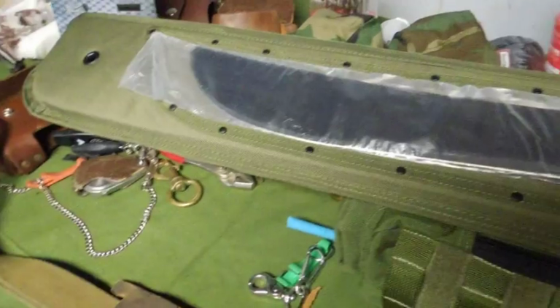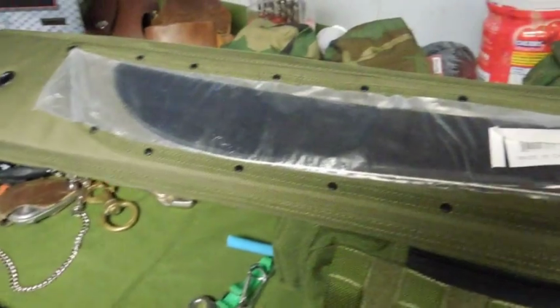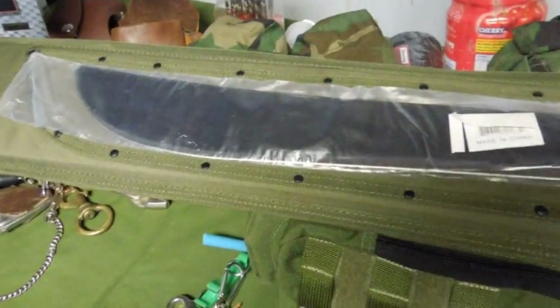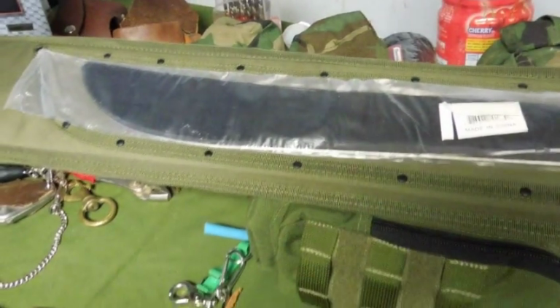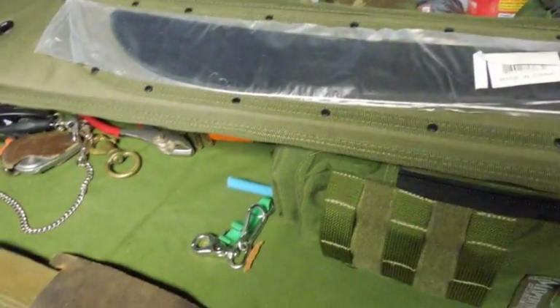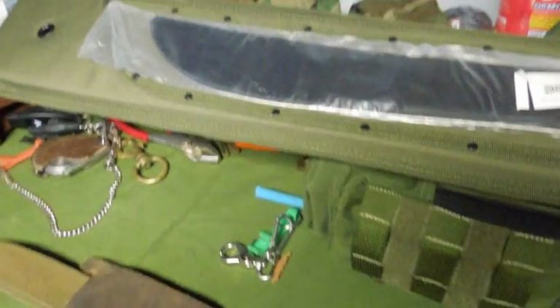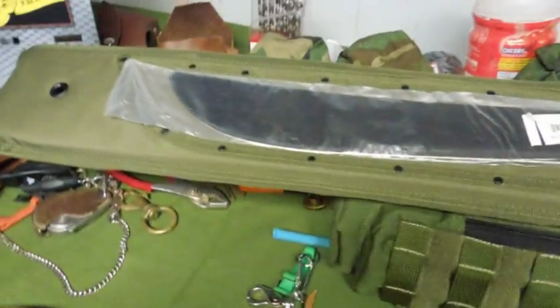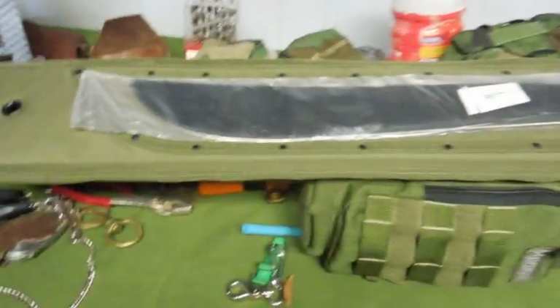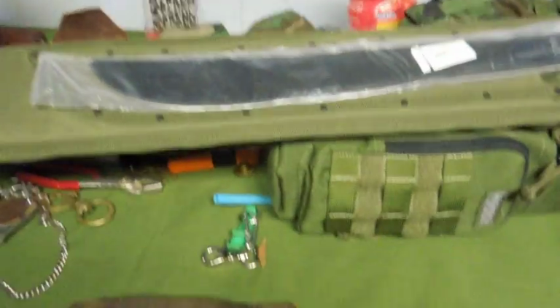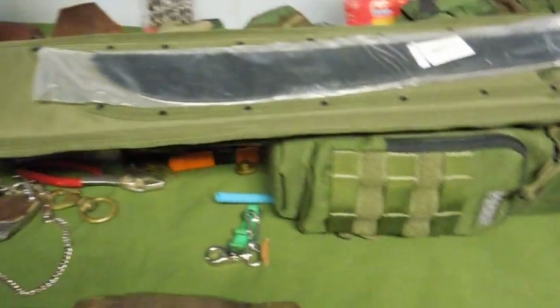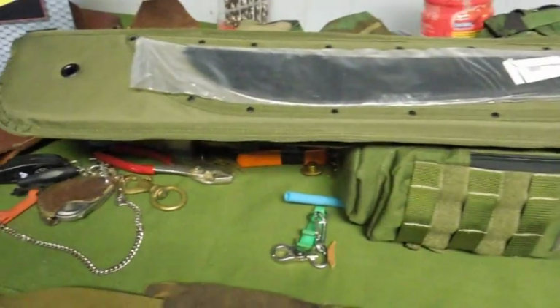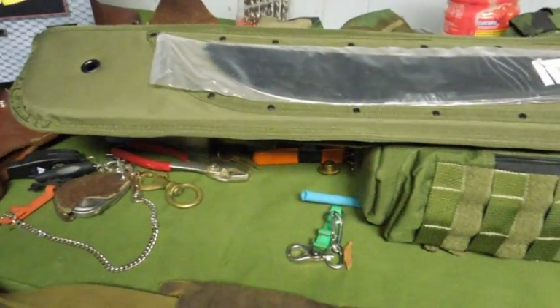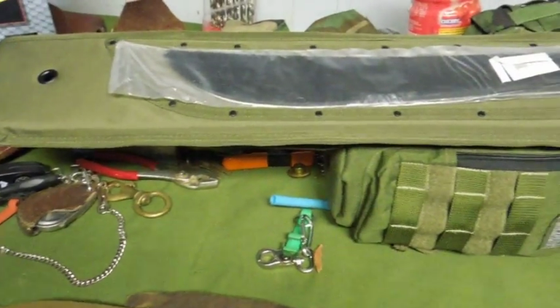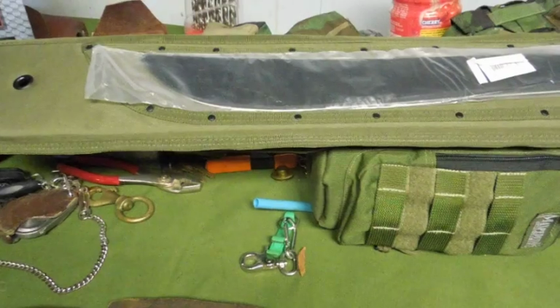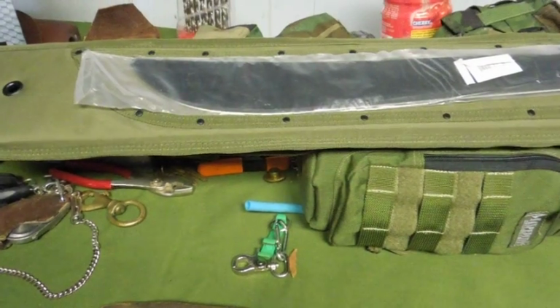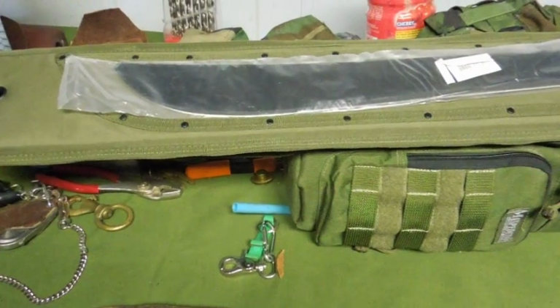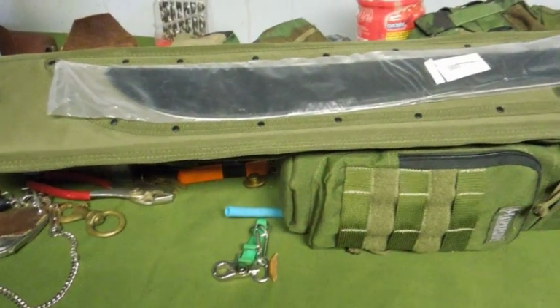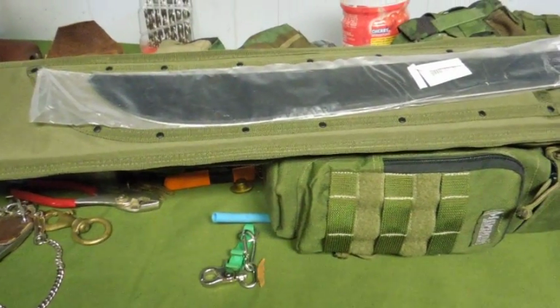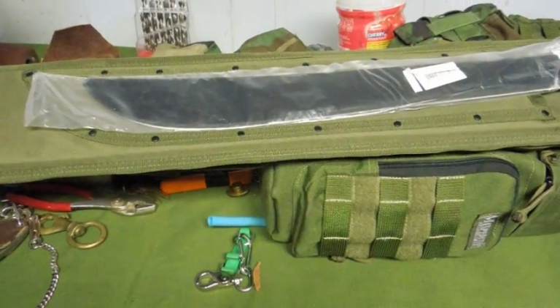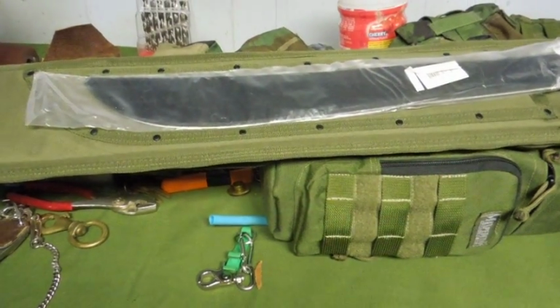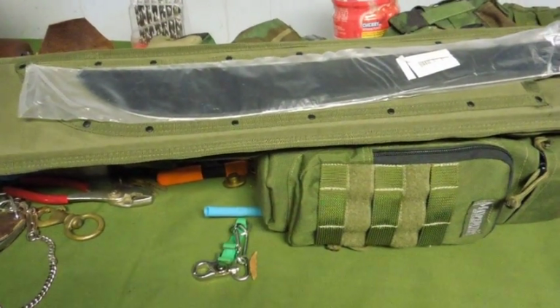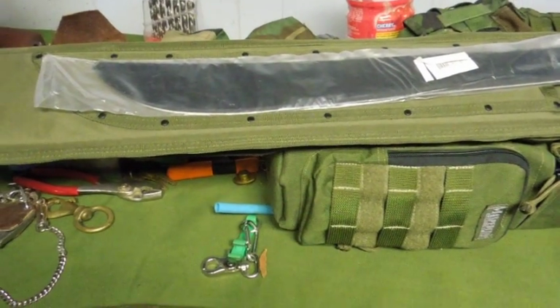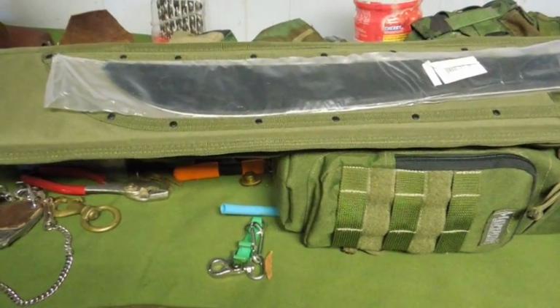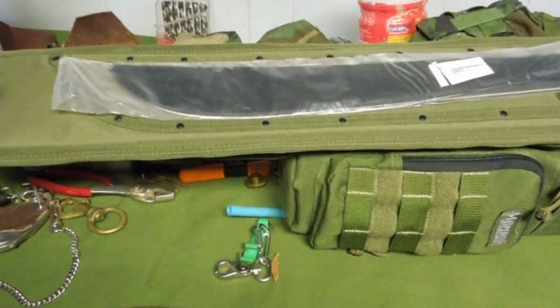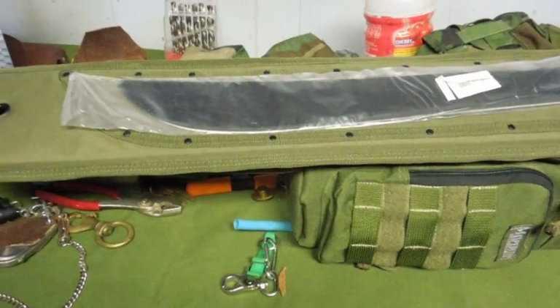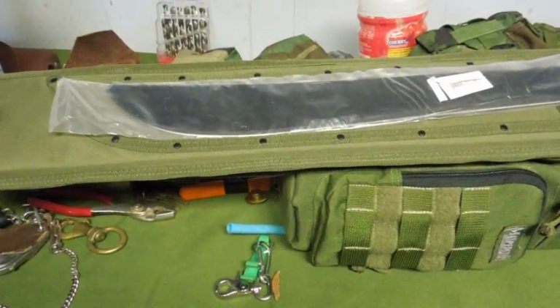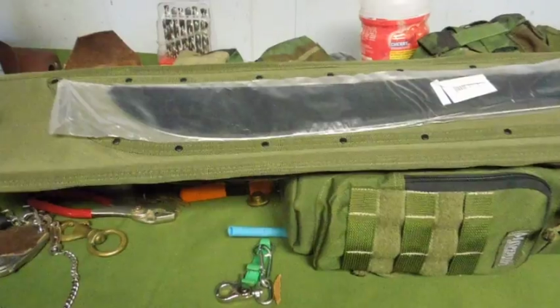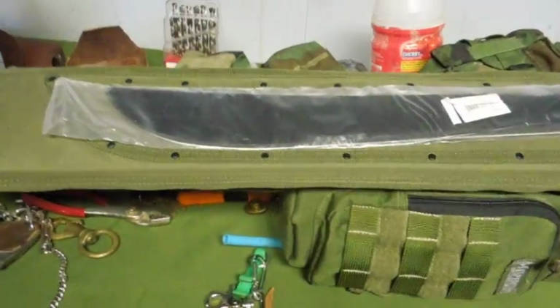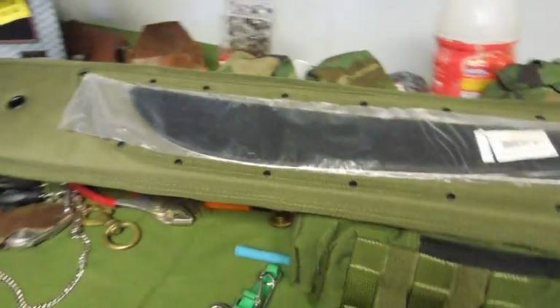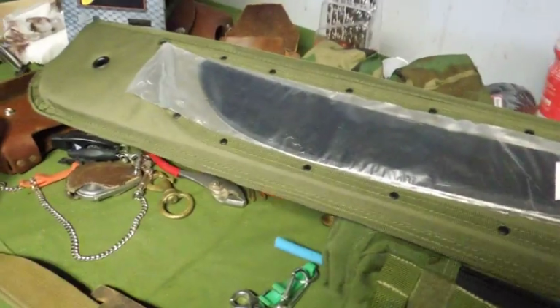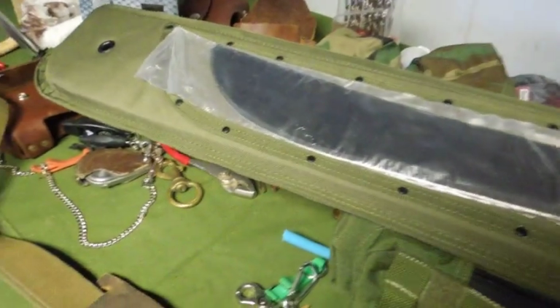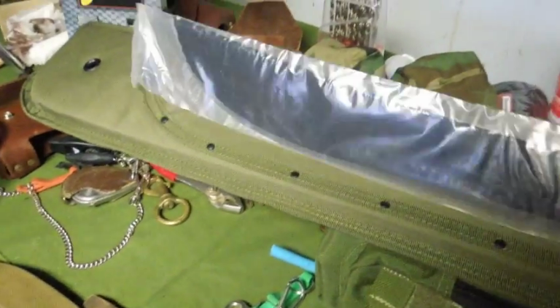There's a sheath built into the back side of it. I can get myself a good Ontario, or even make a machete that would fit in there.